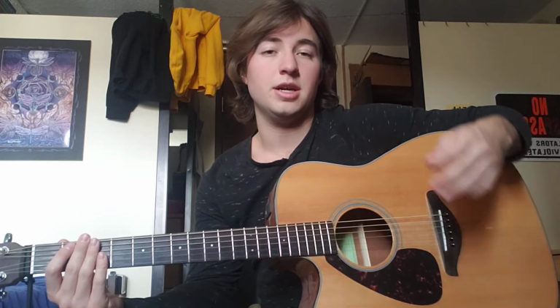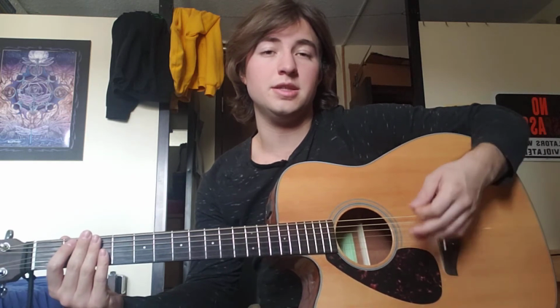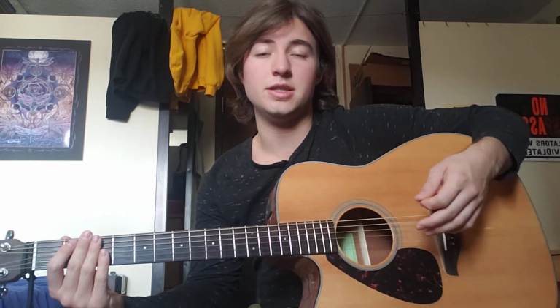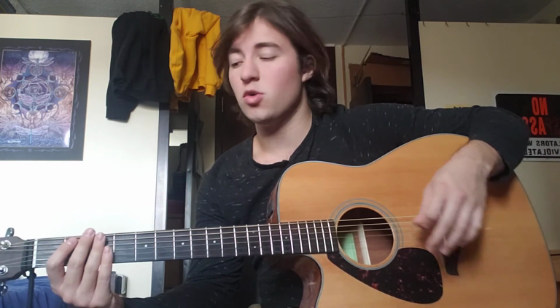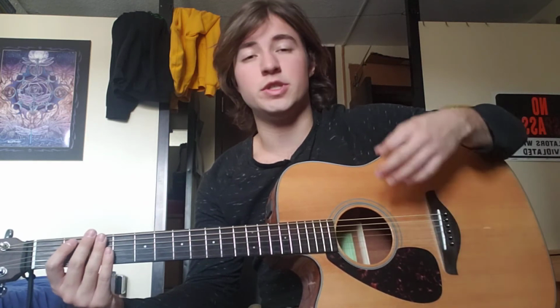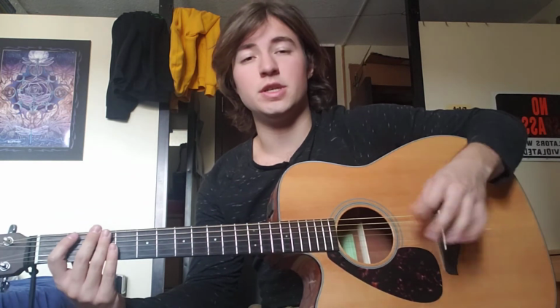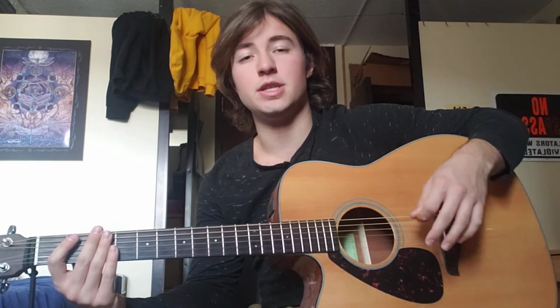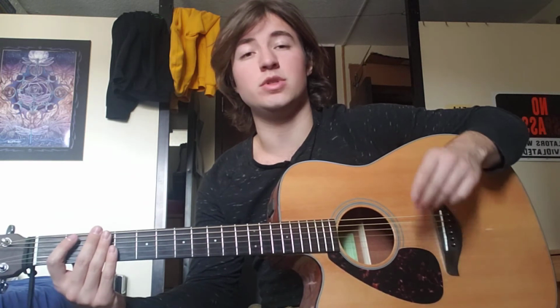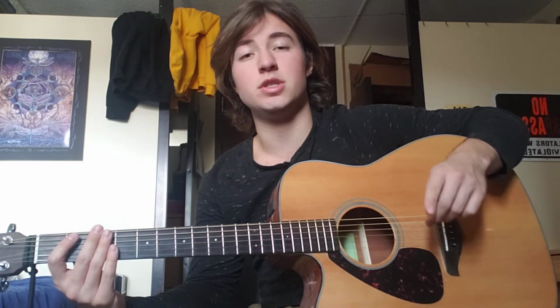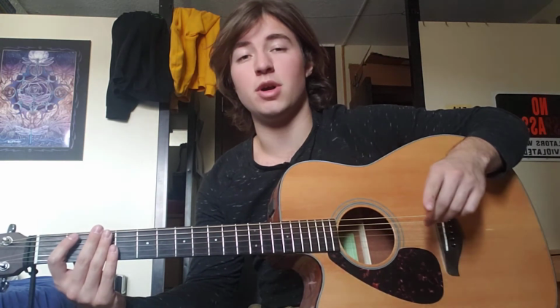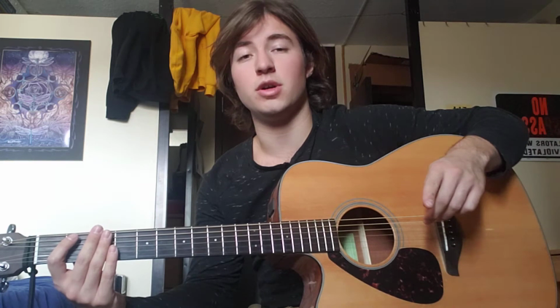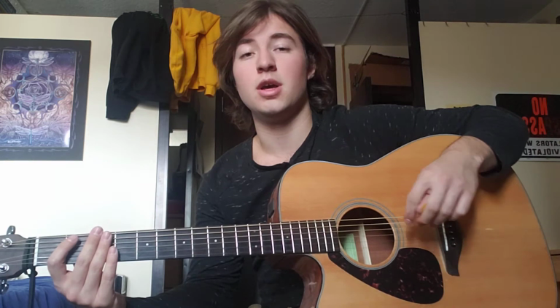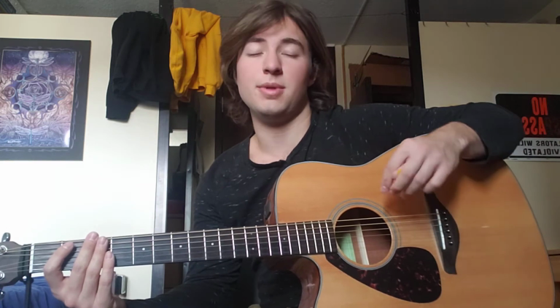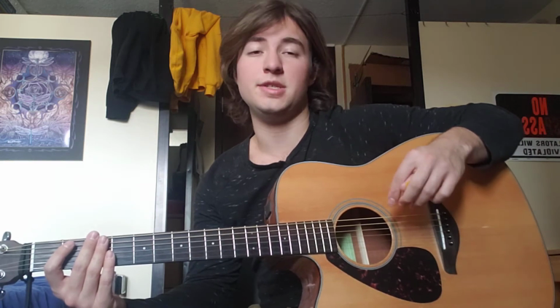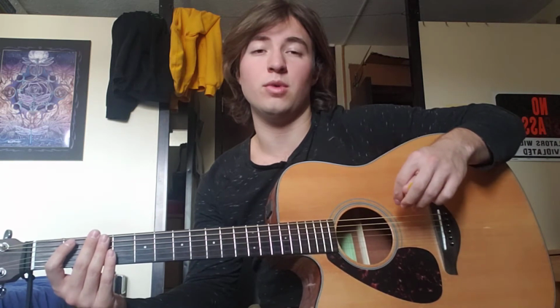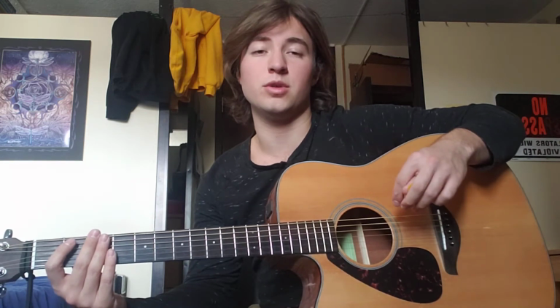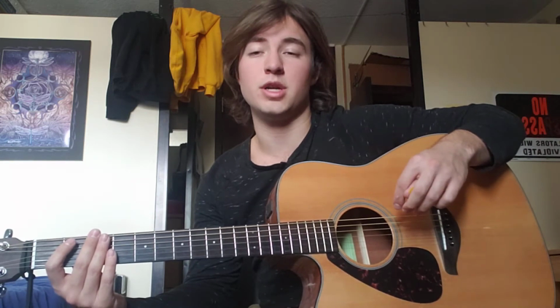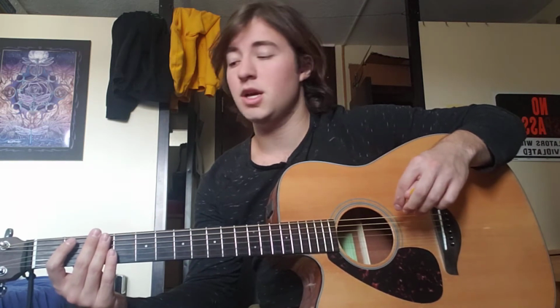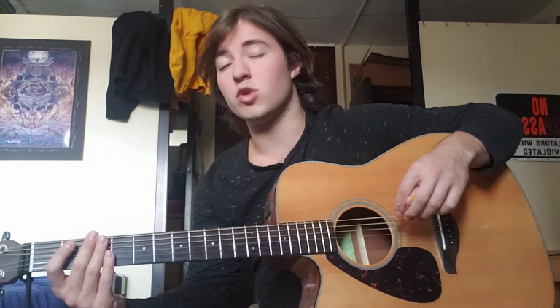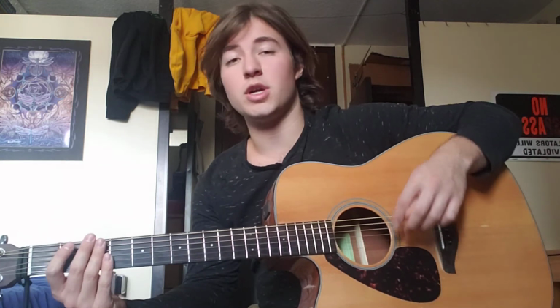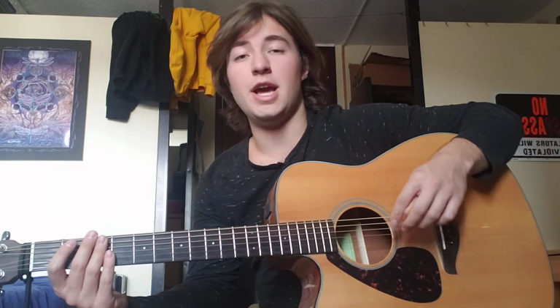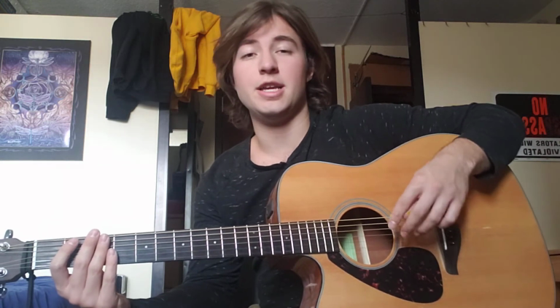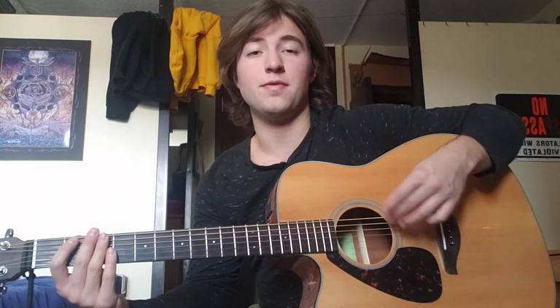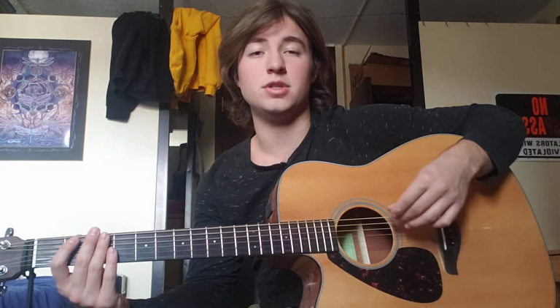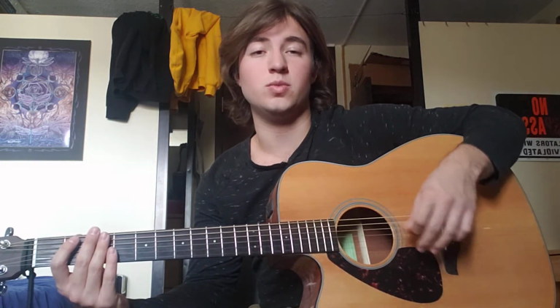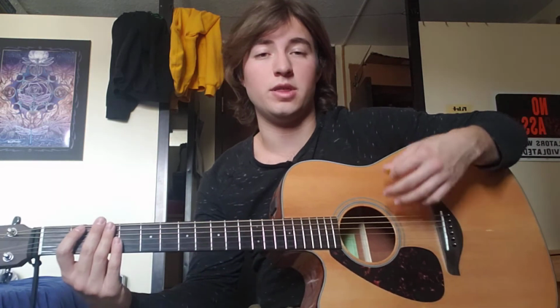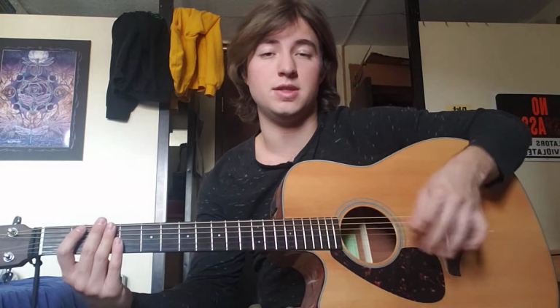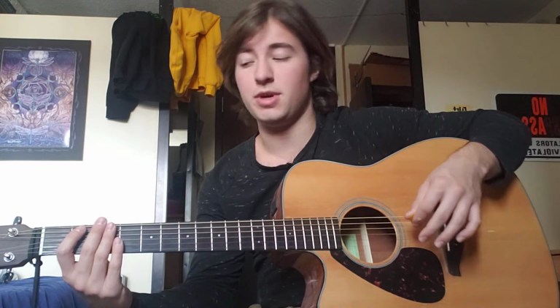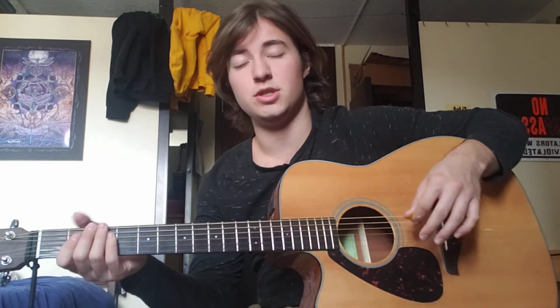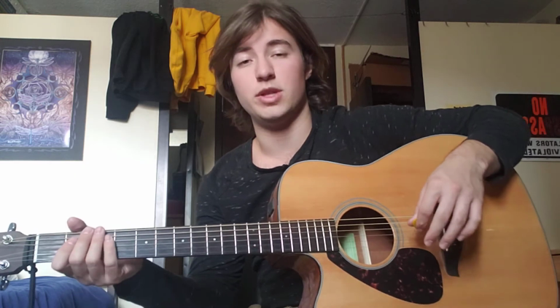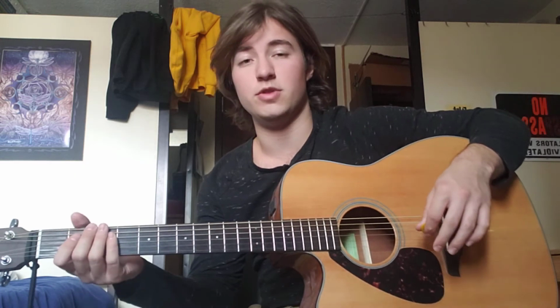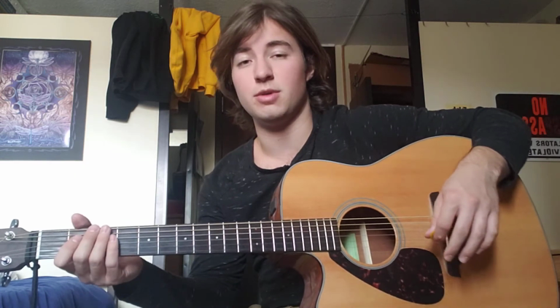In this lesson, we're still going to stick with just the bar chord, but this time we're going to work on adding in flourishes with the syncopation and the rhythm of your strumming.